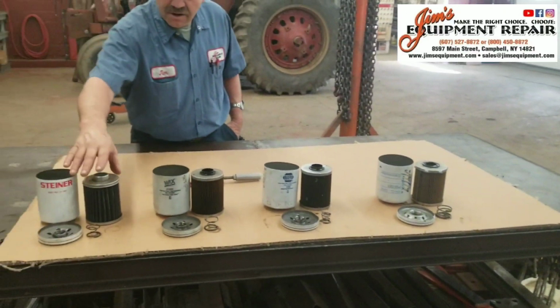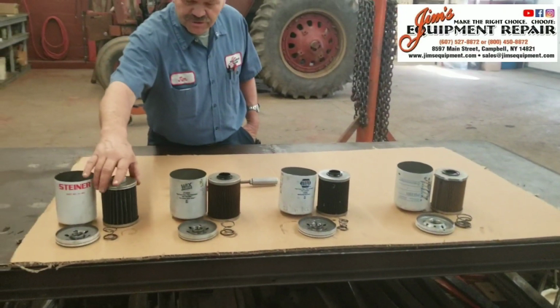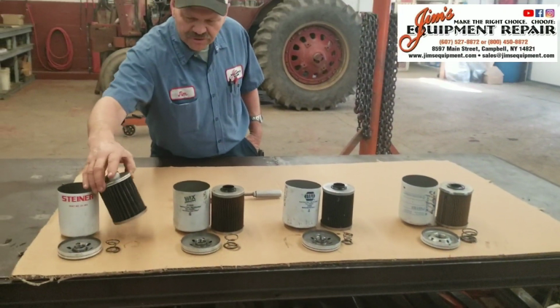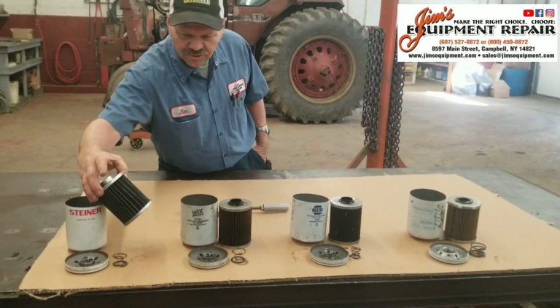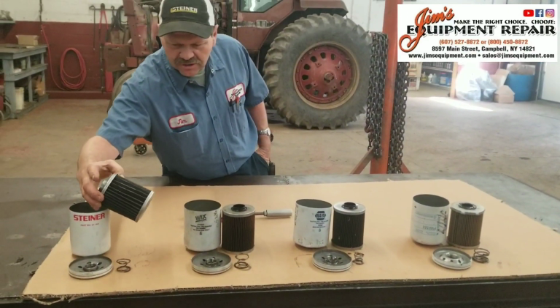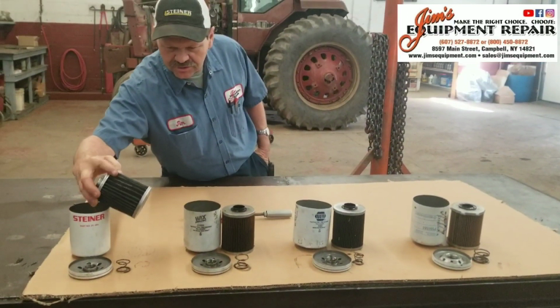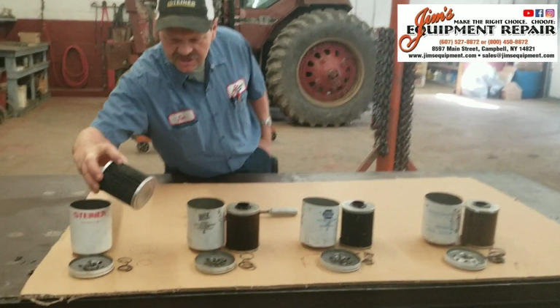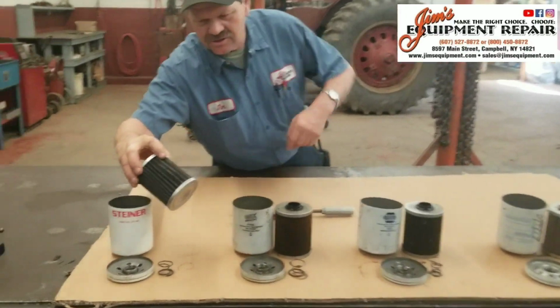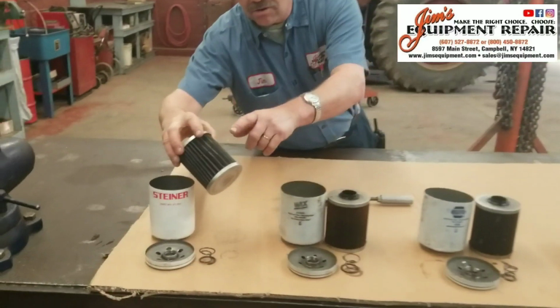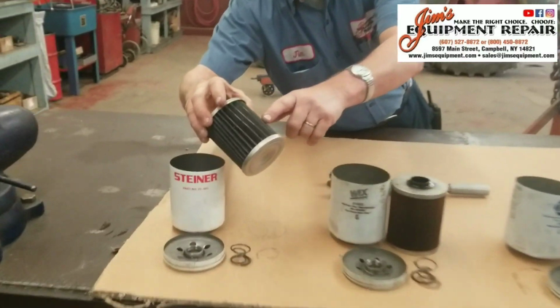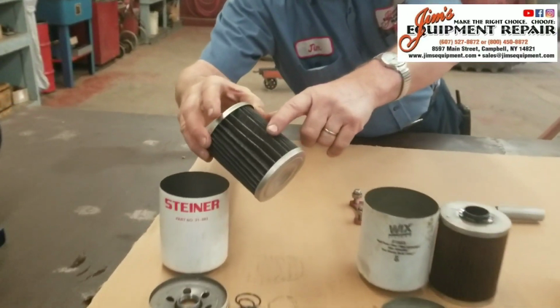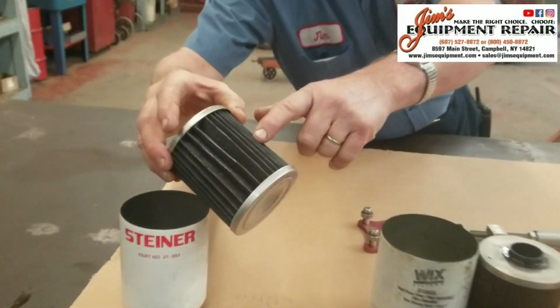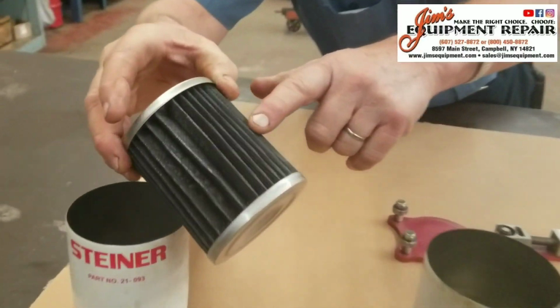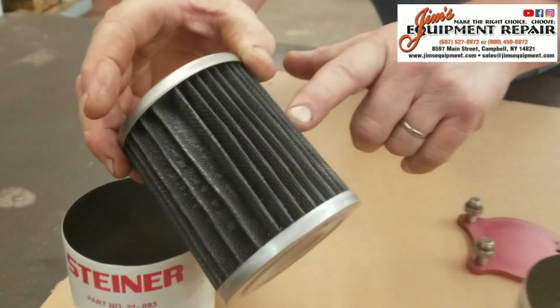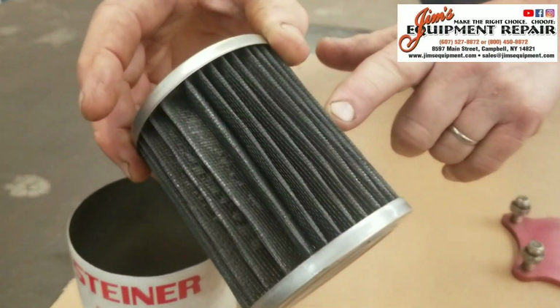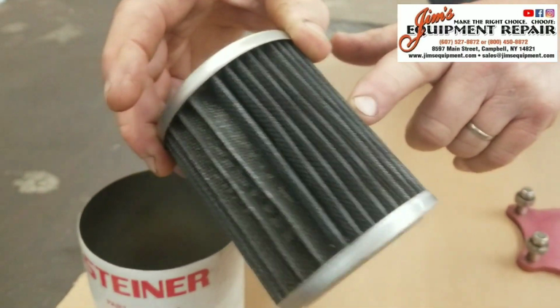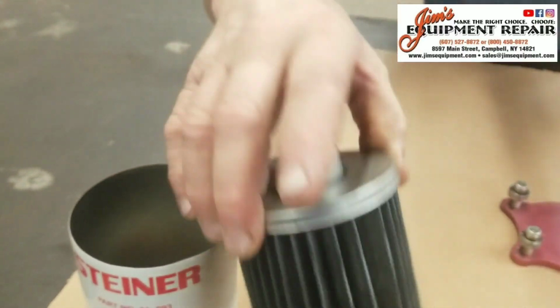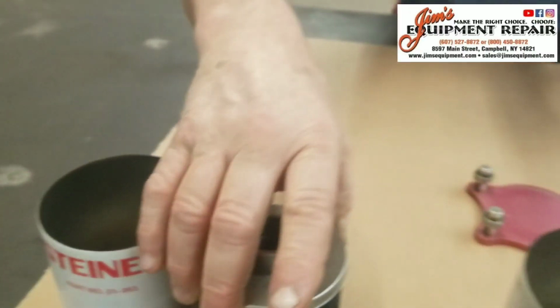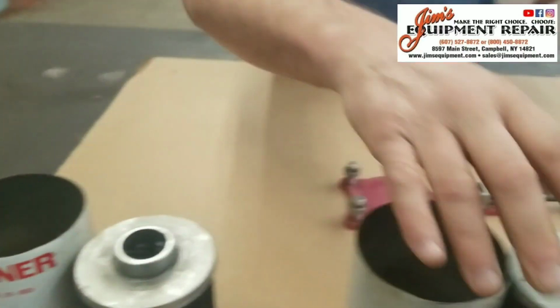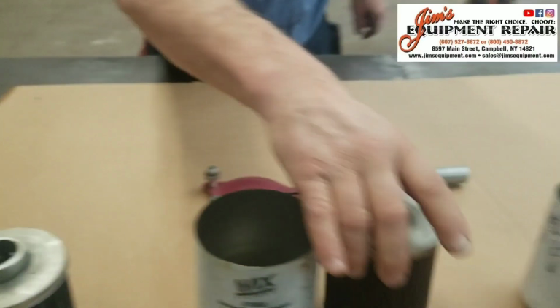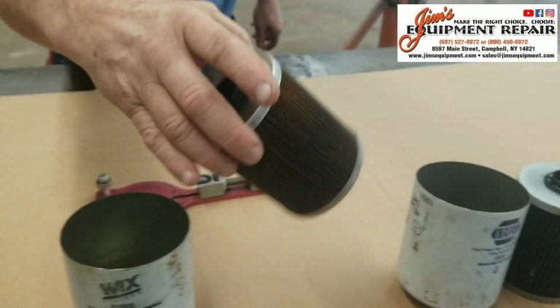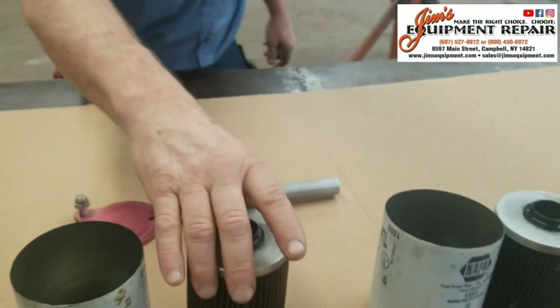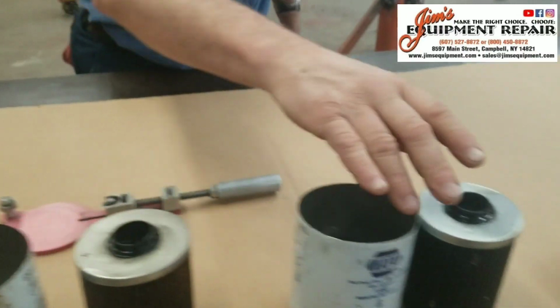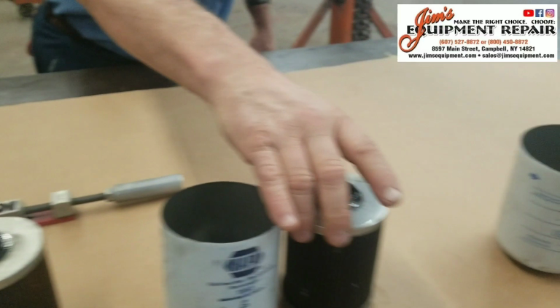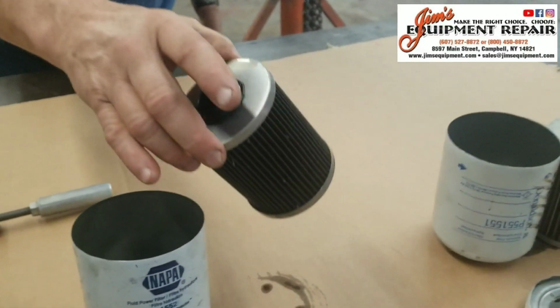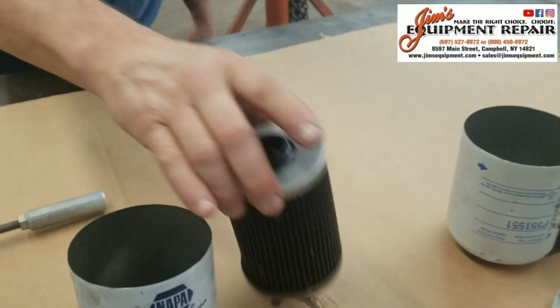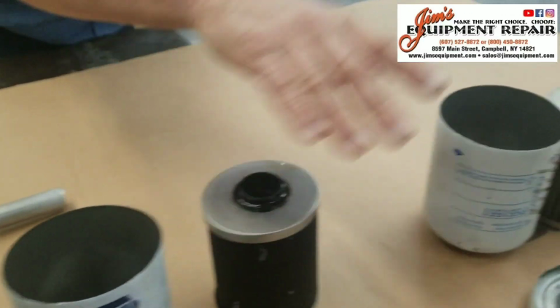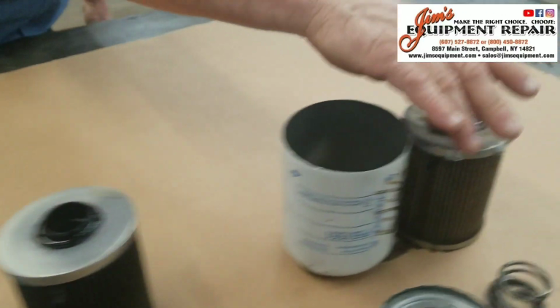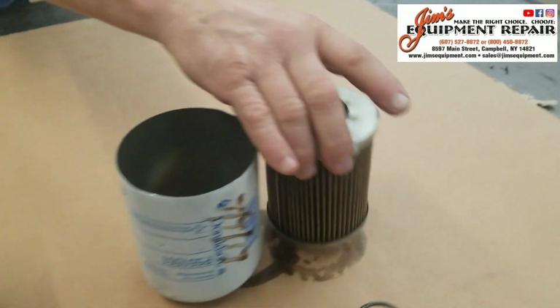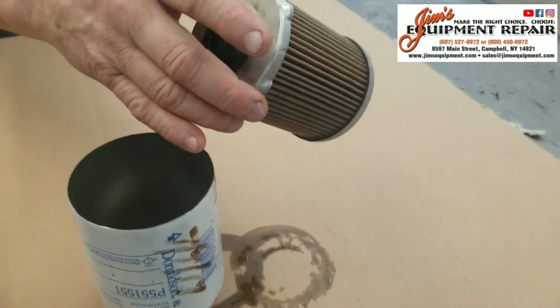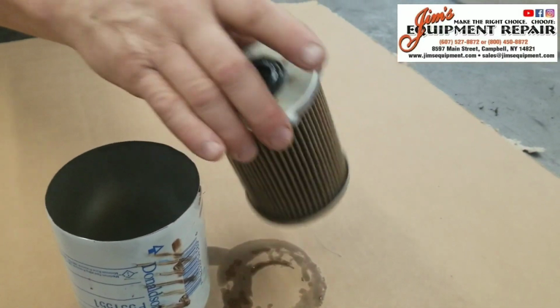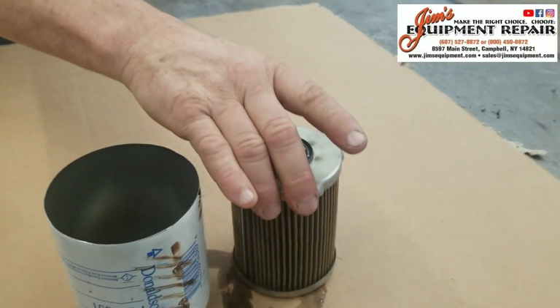Also, if you look really close, this is all wrapped in a steel netting. None of the rest of the elements have that kind of strength to them.